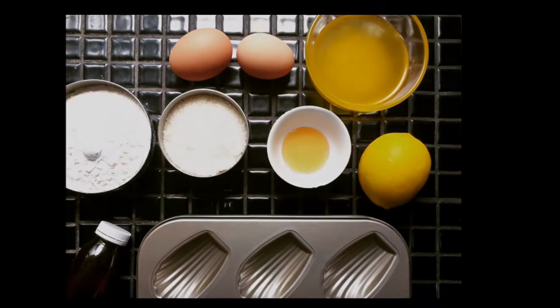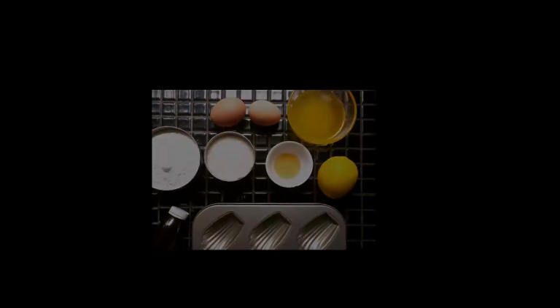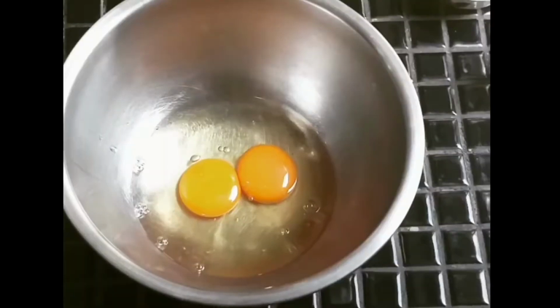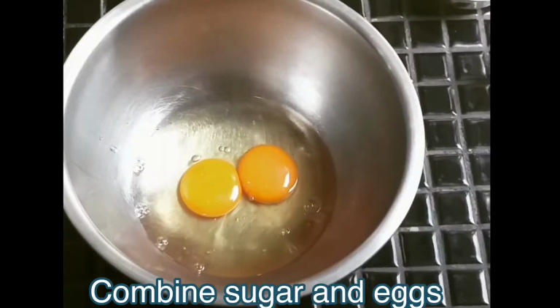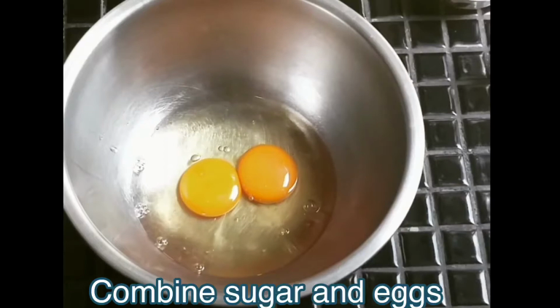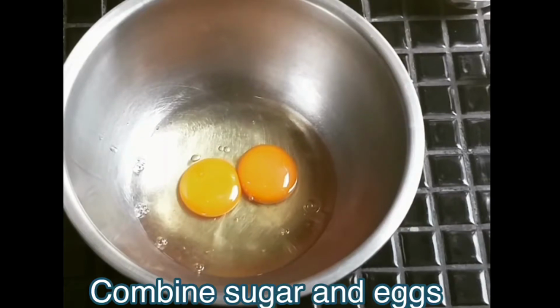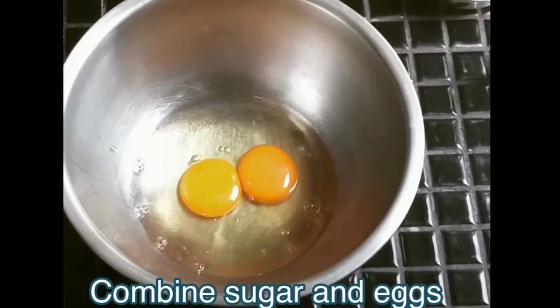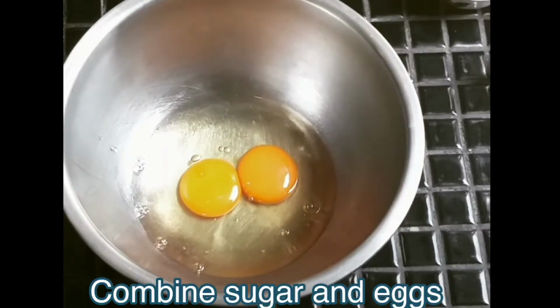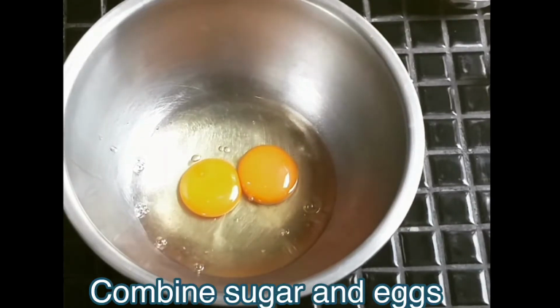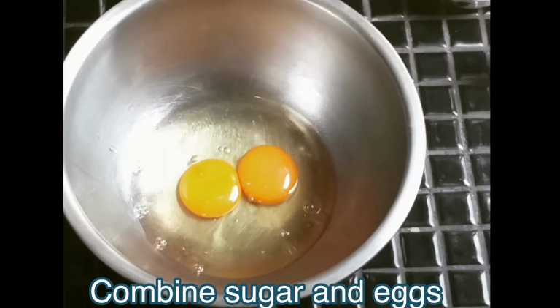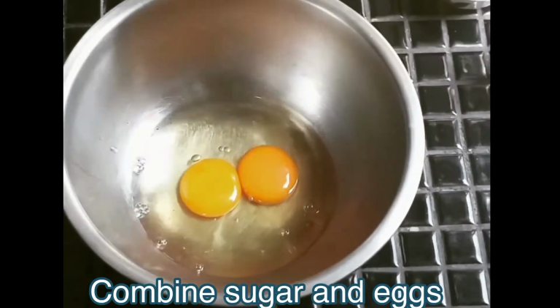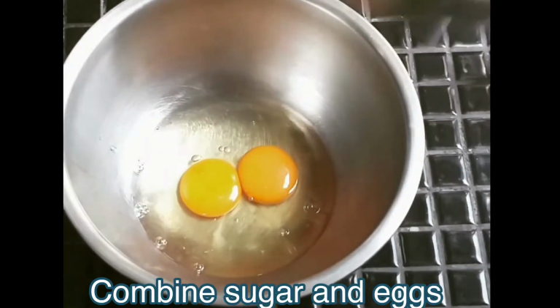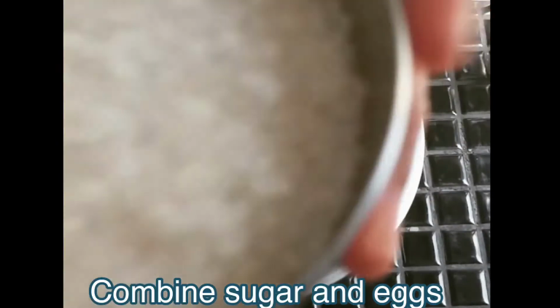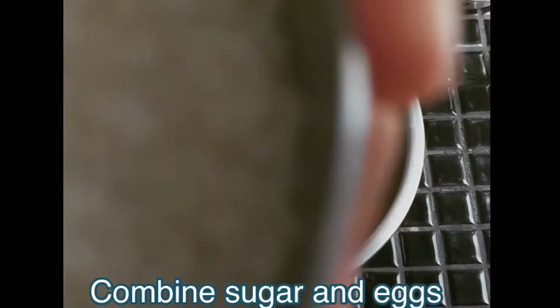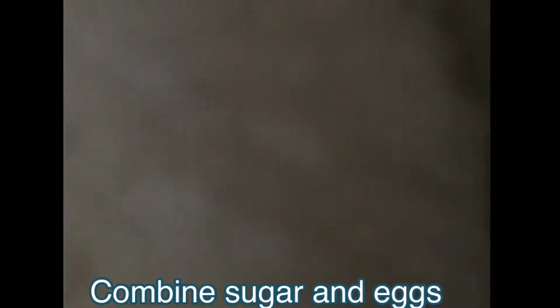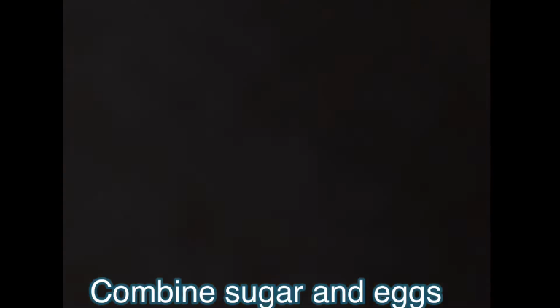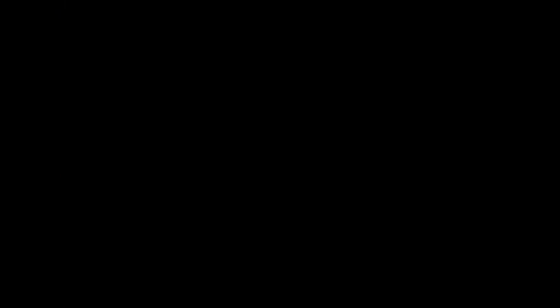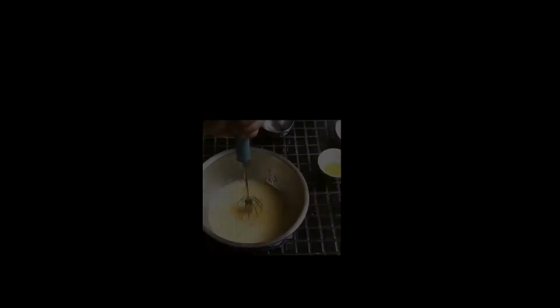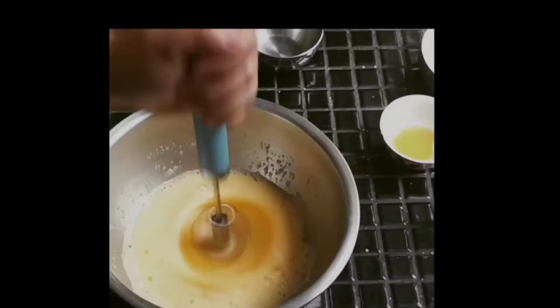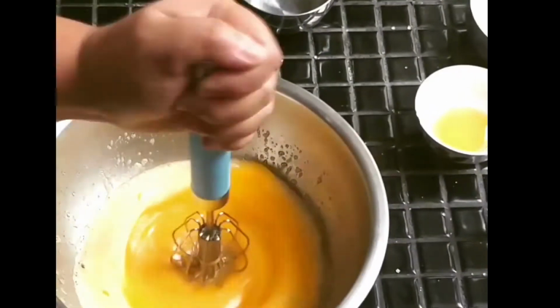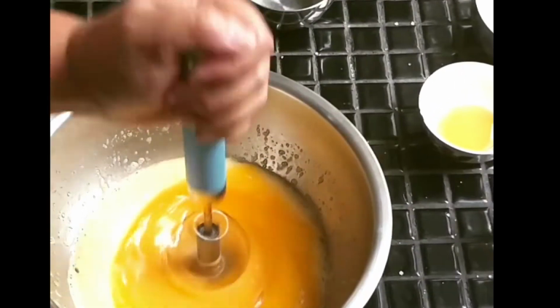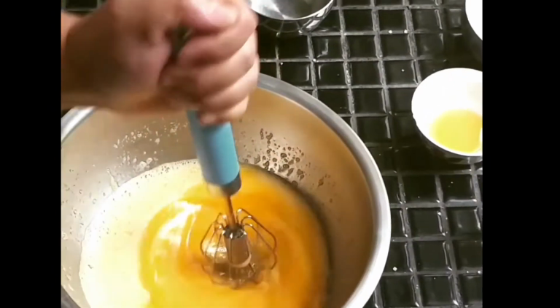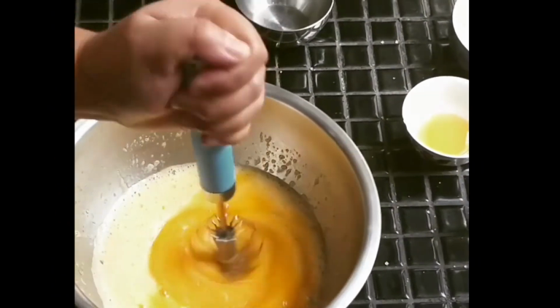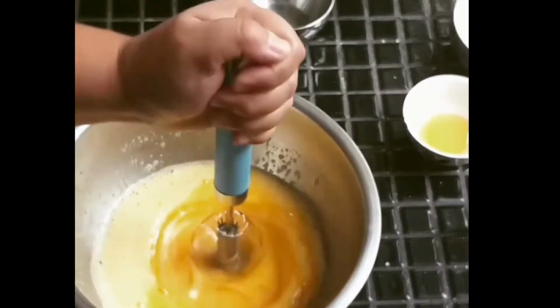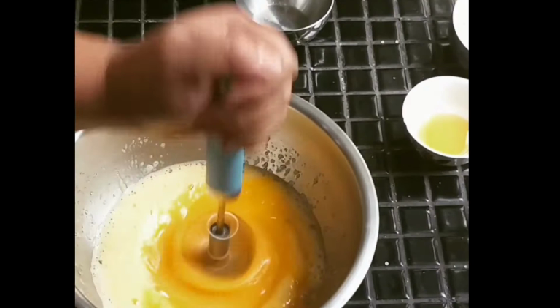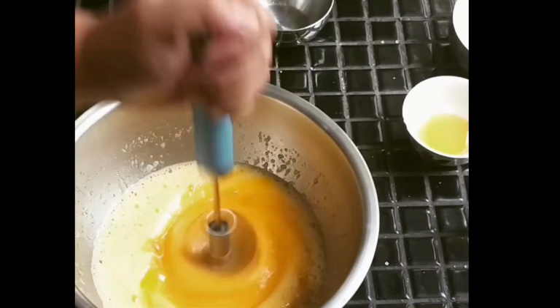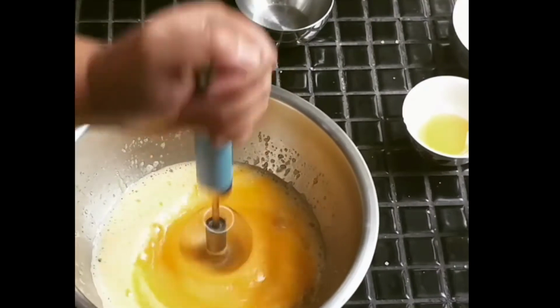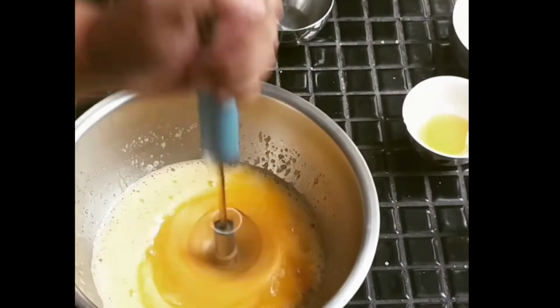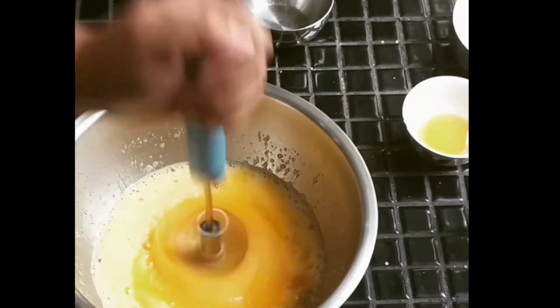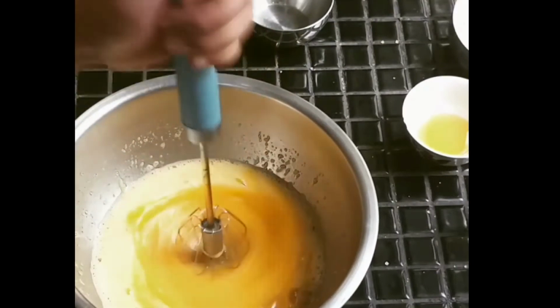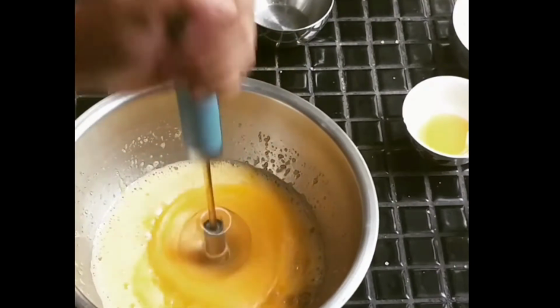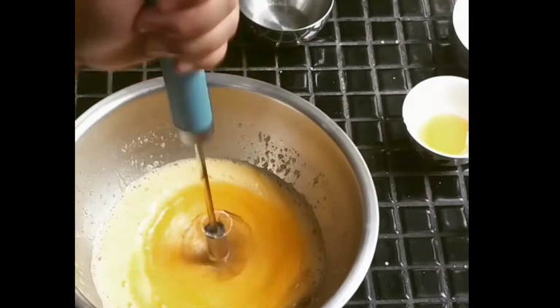Combine sugar and eggs and beat until it's frothy. Then add into the mixture the honey, vanilla, and lemon zest.